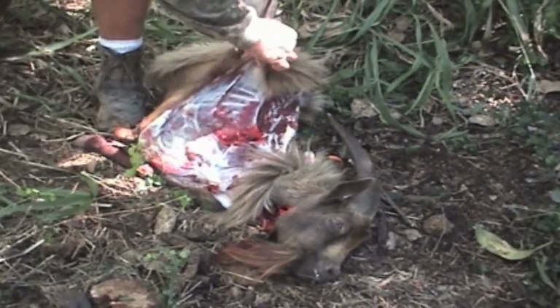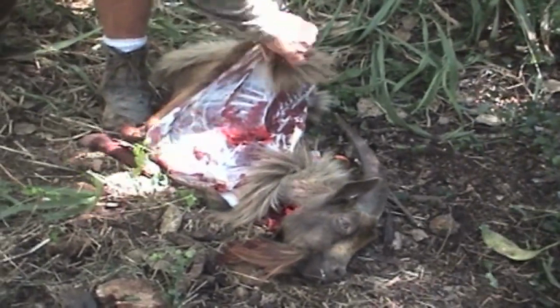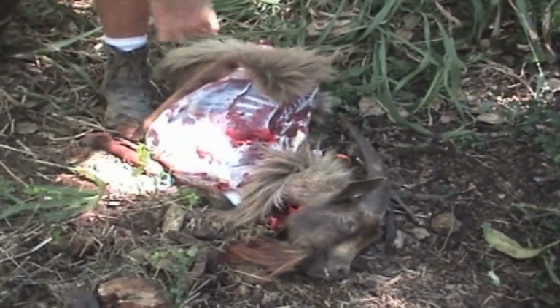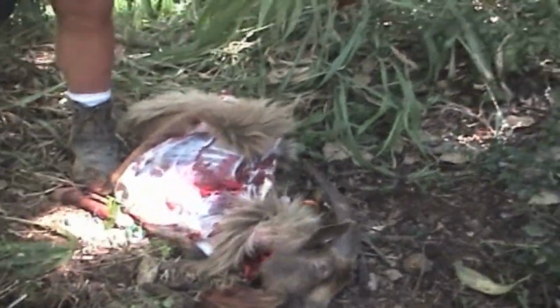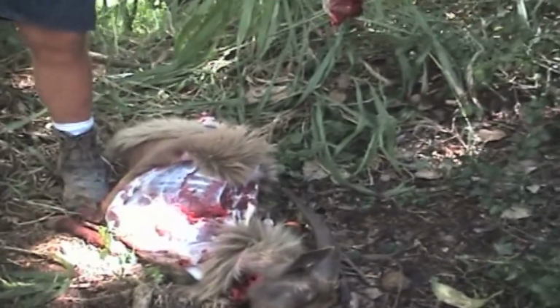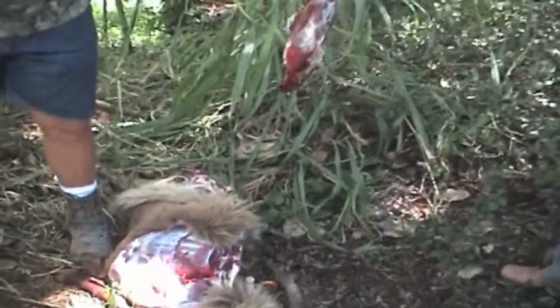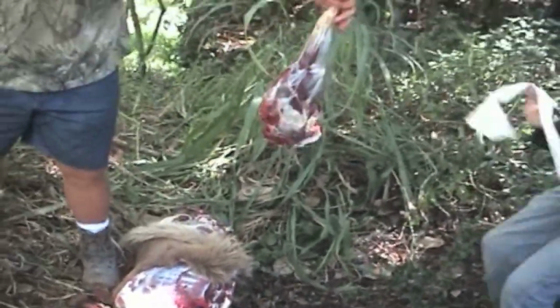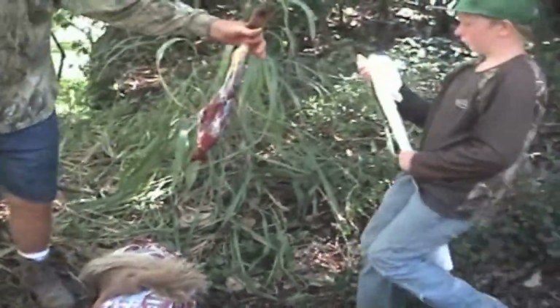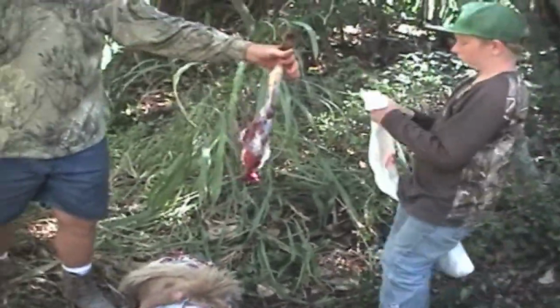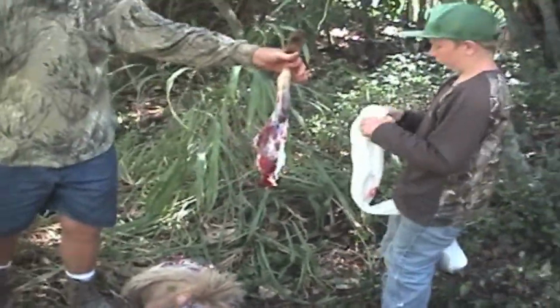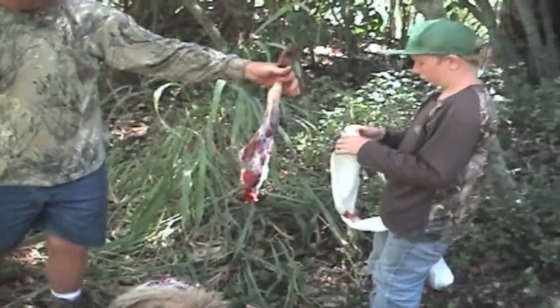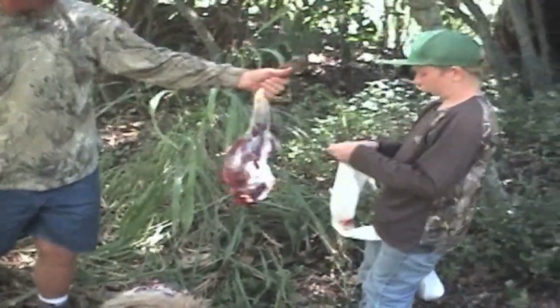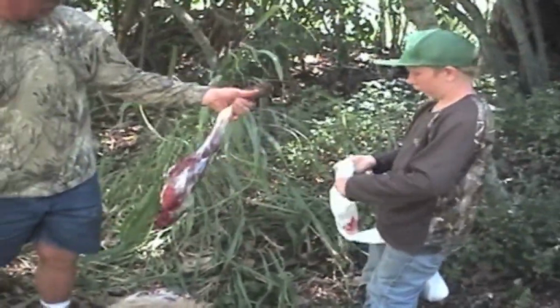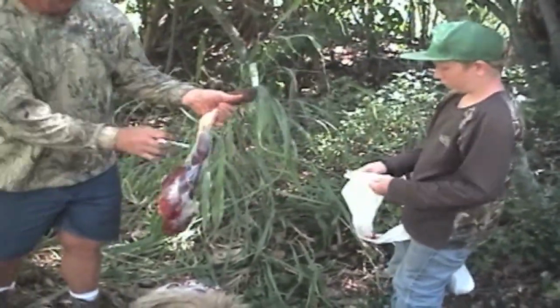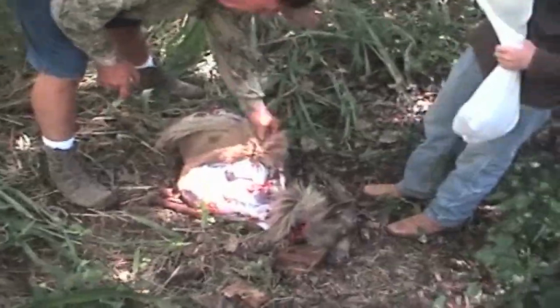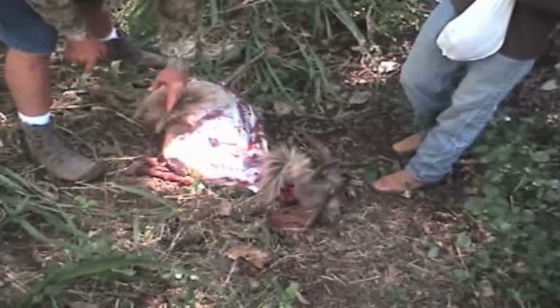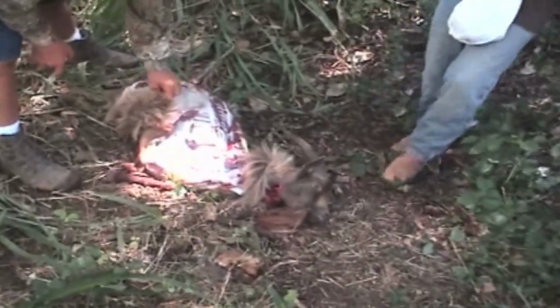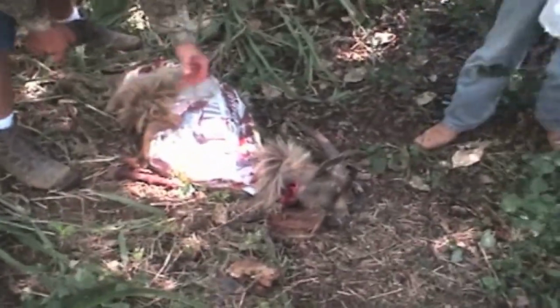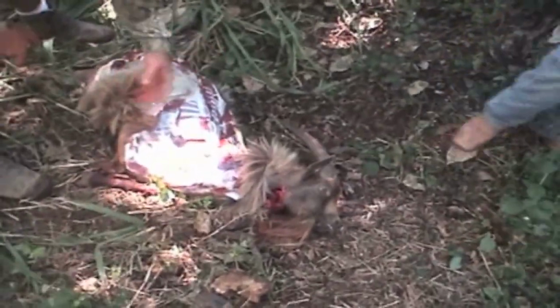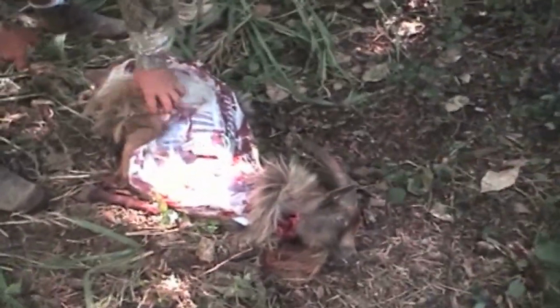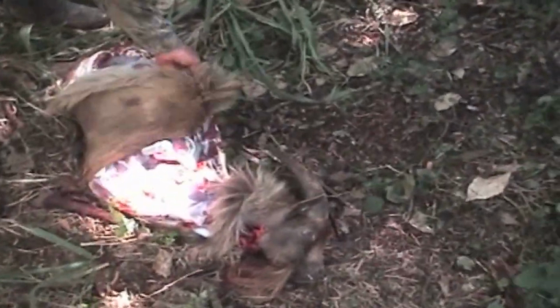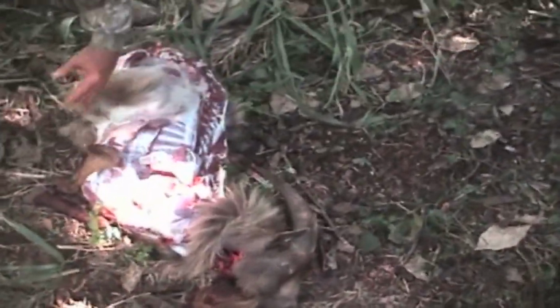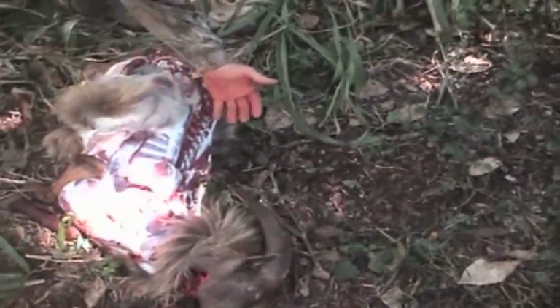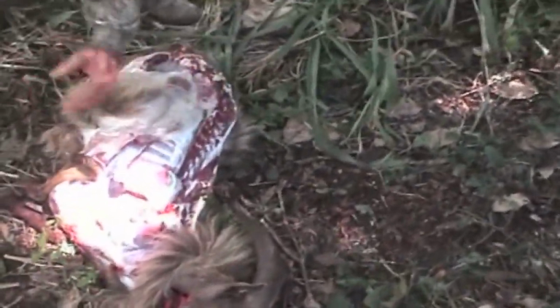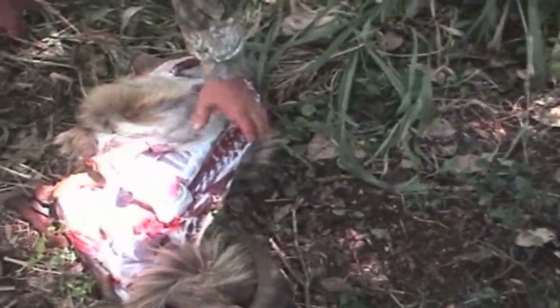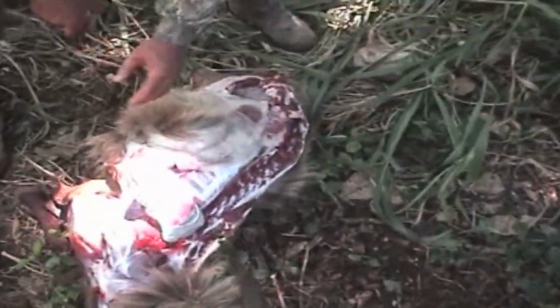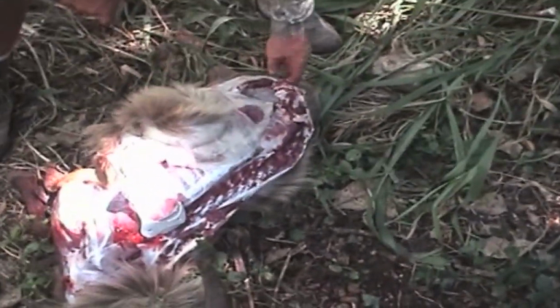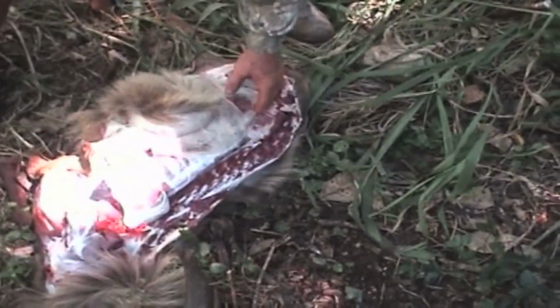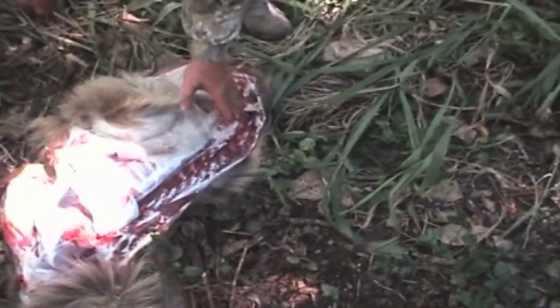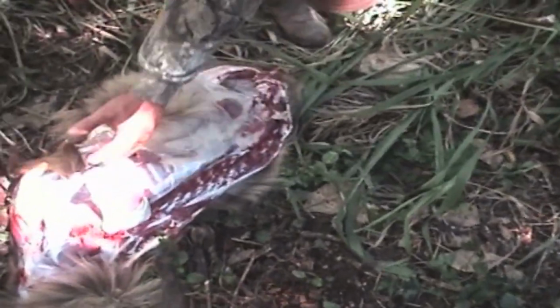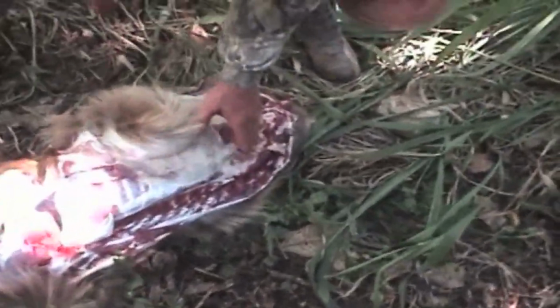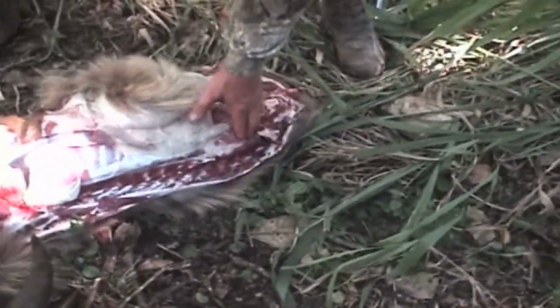This front shoulder has no bones to hold it in place, so we just cut it right off the rib cage. Notice we're not wasting the time trying to skin out the rib cage — we're leaving all the guts in.